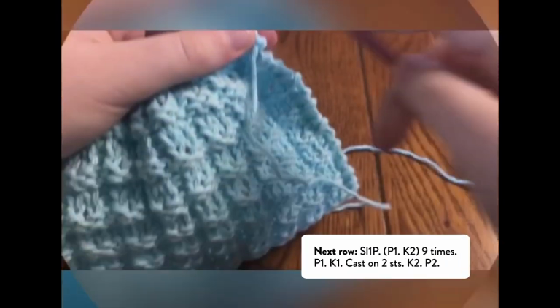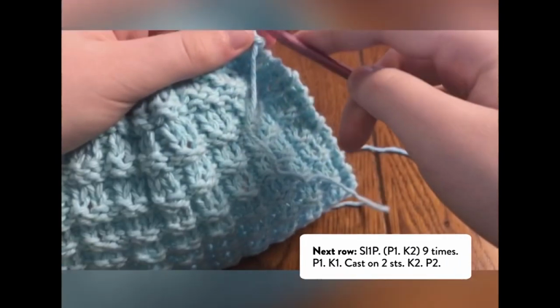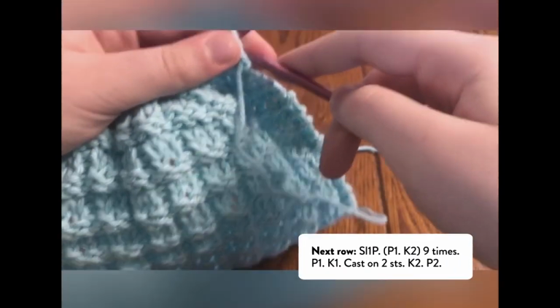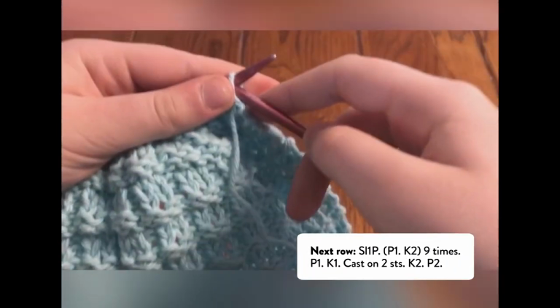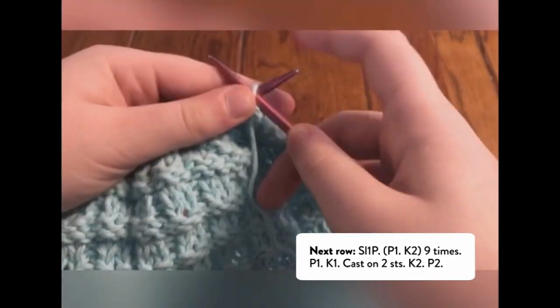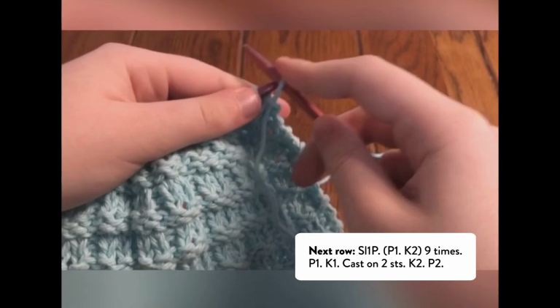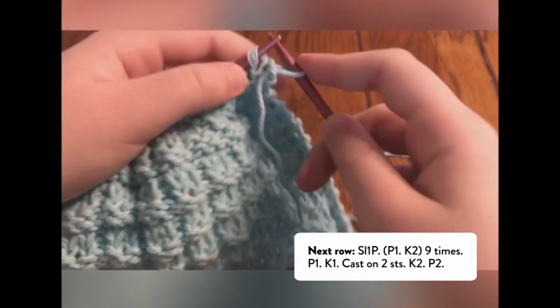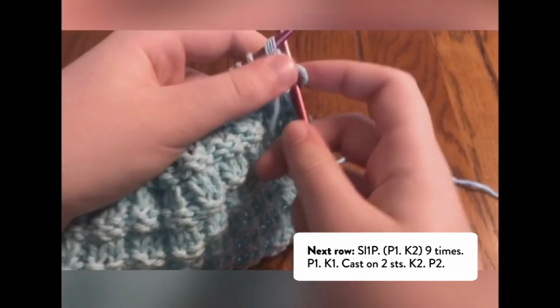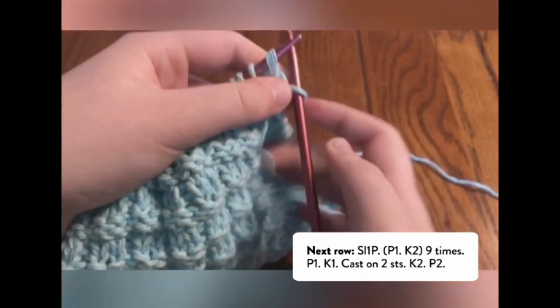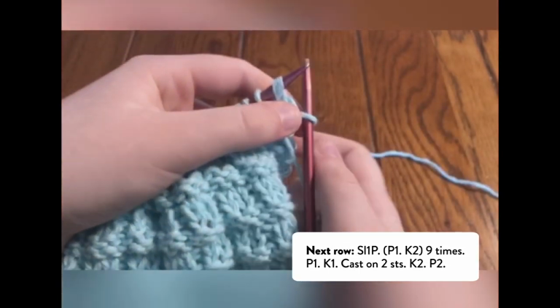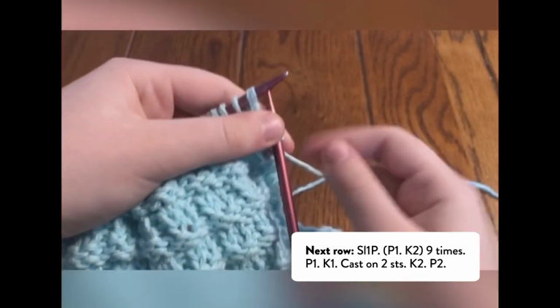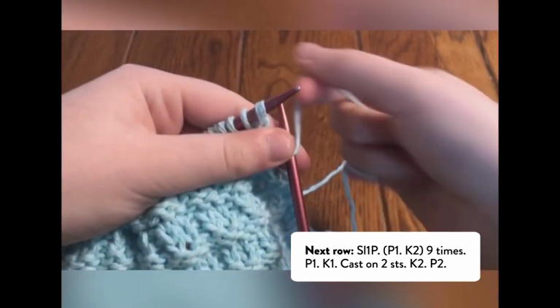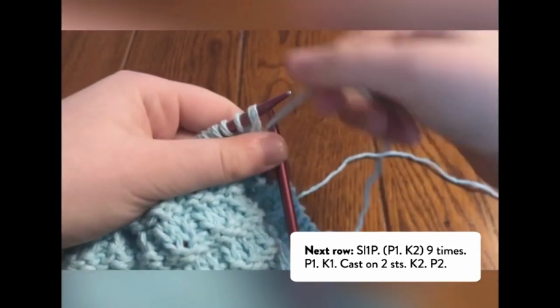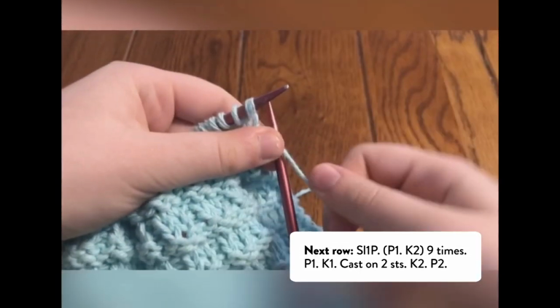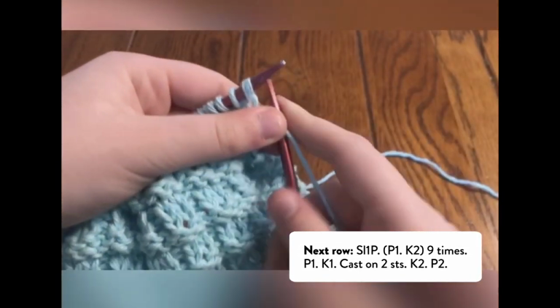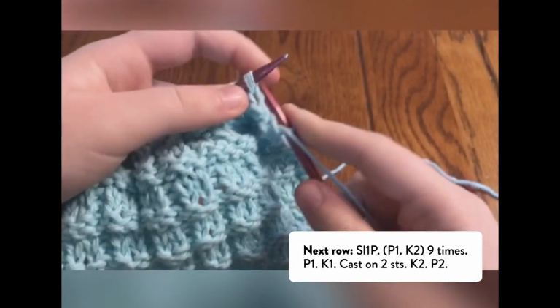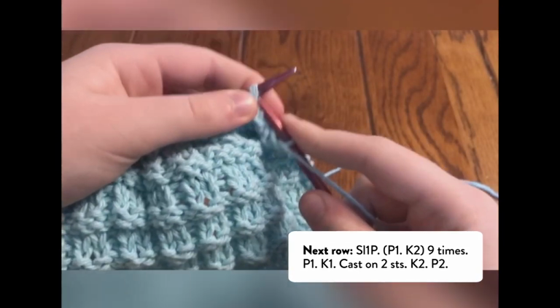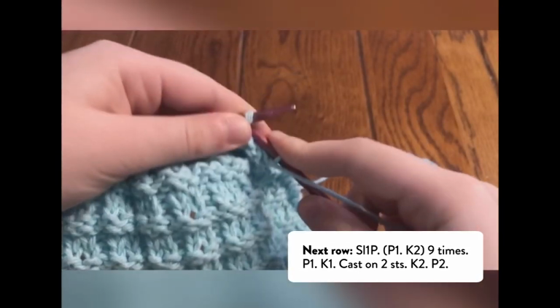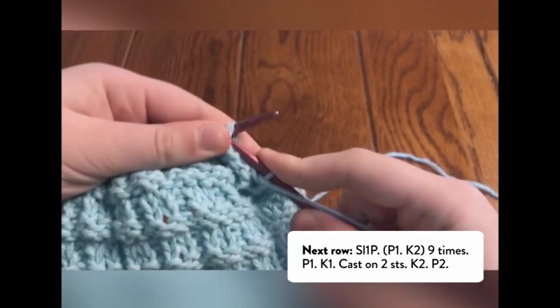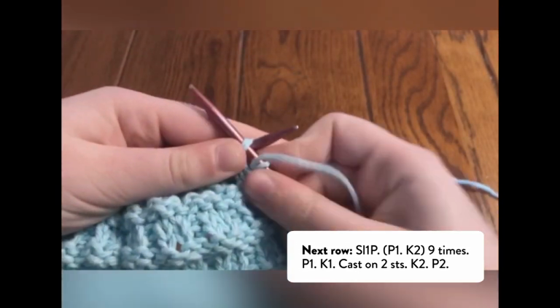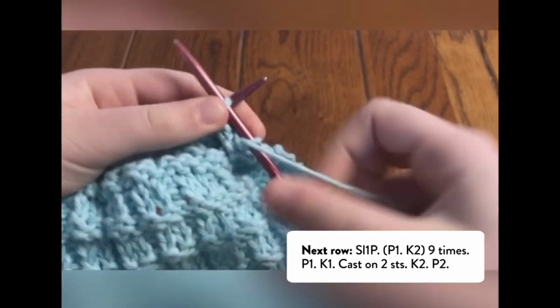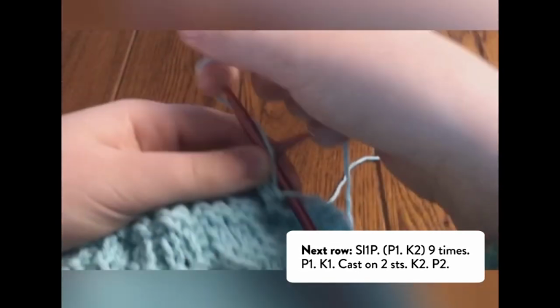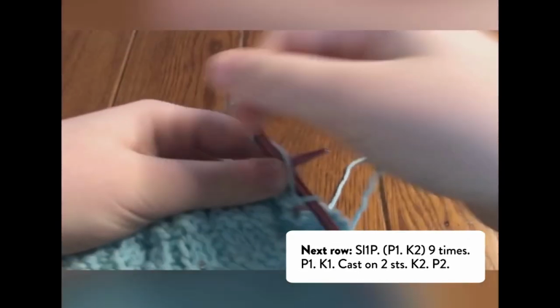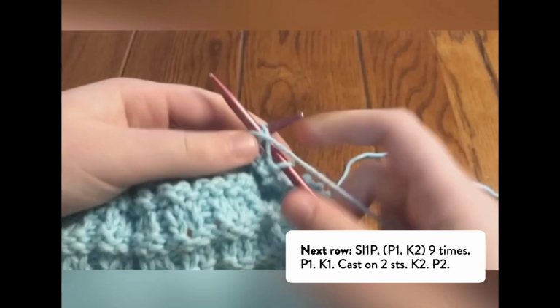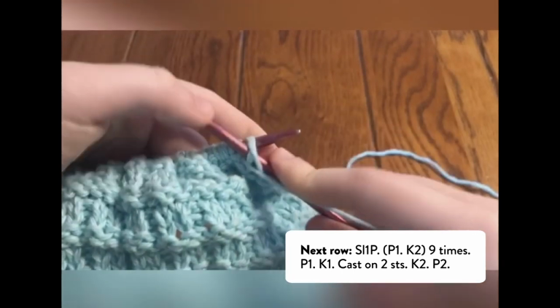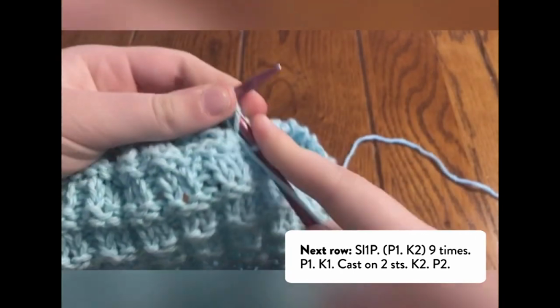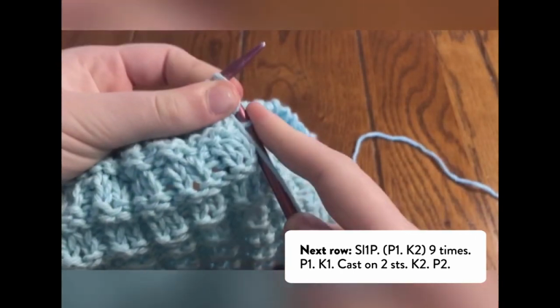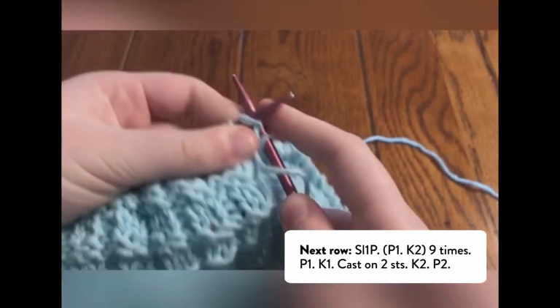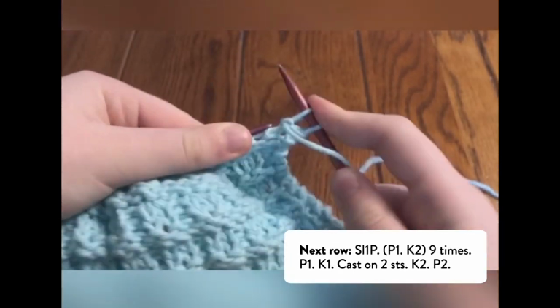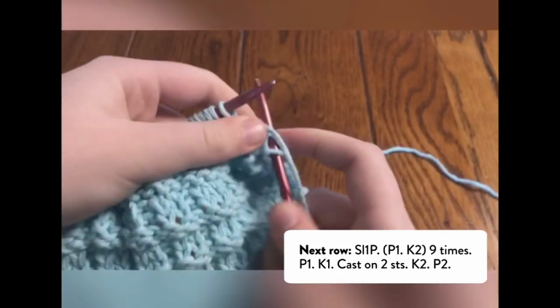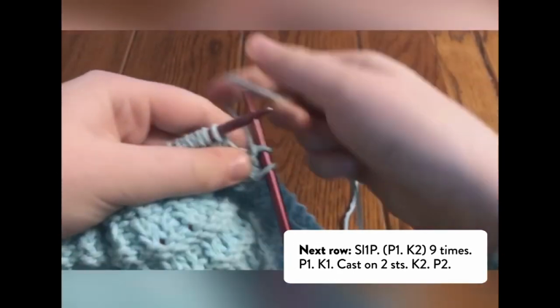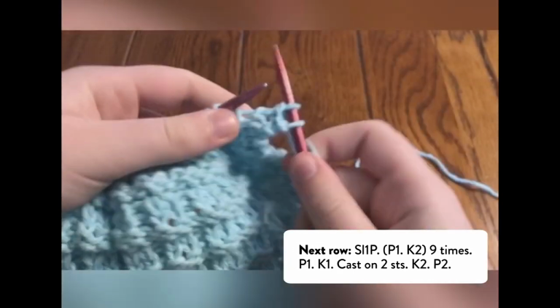Following the whole row: SL1P, then purl 1, knit 2, repeating the purl 1, knit 2 nine times.